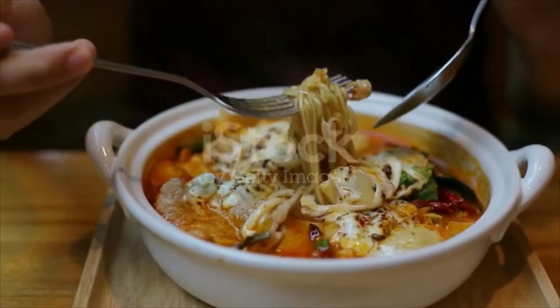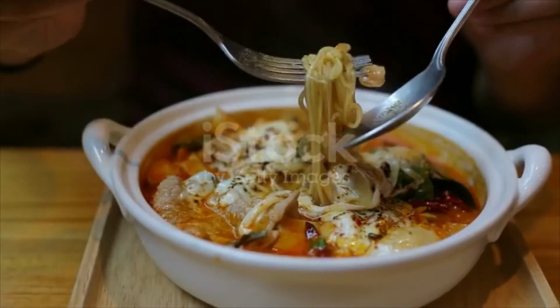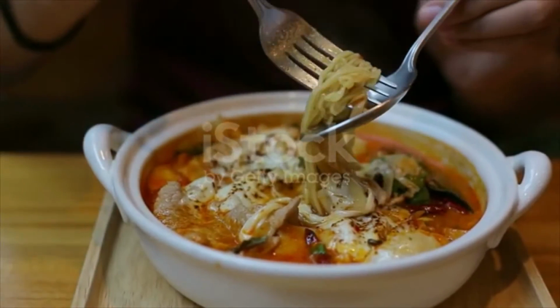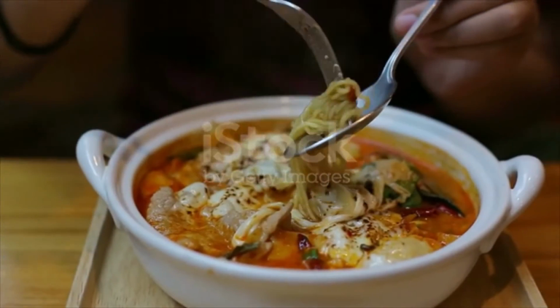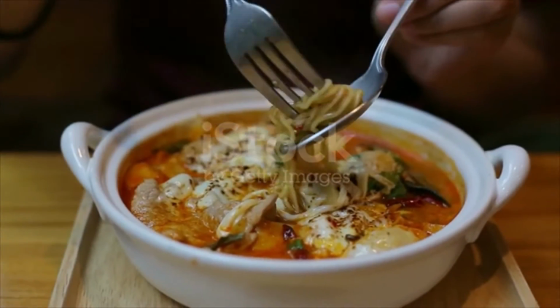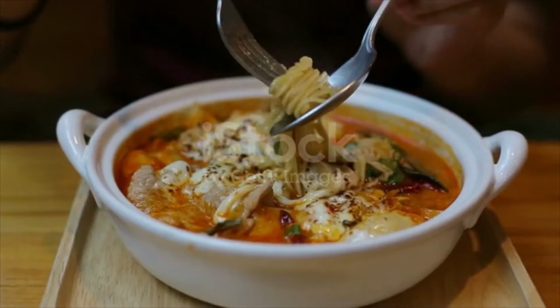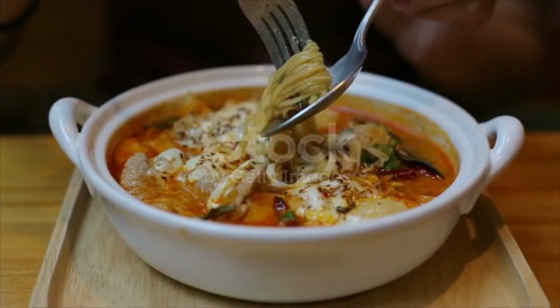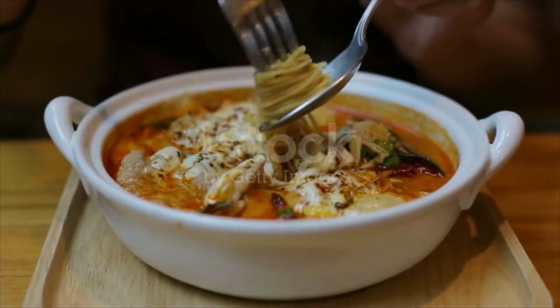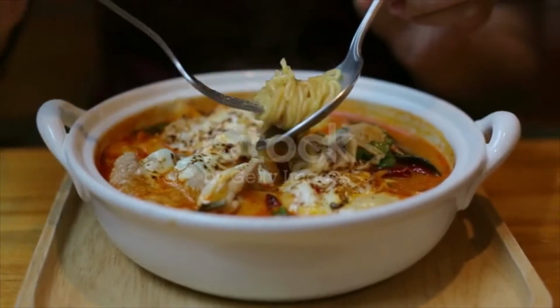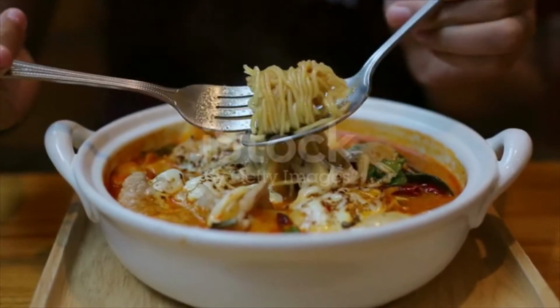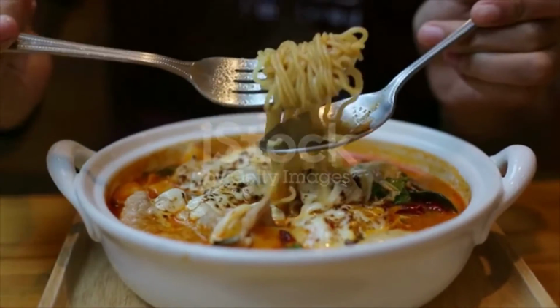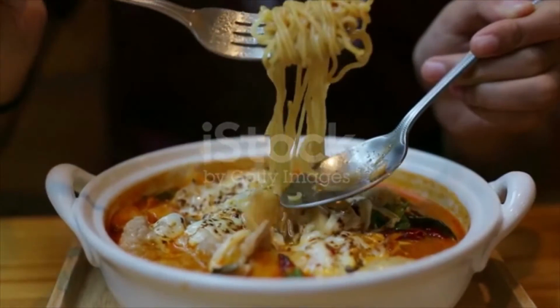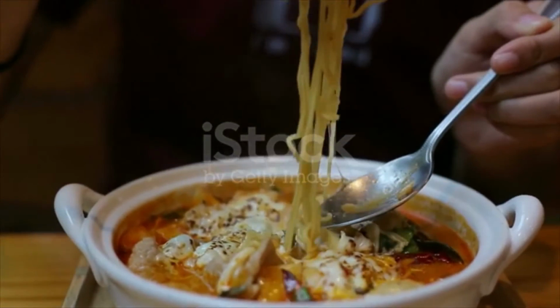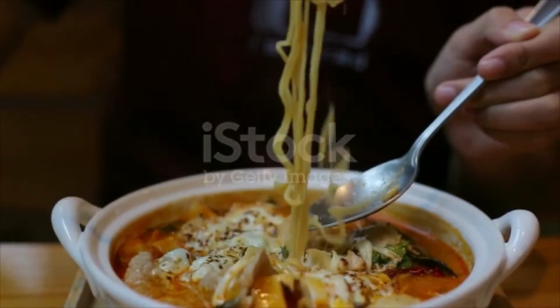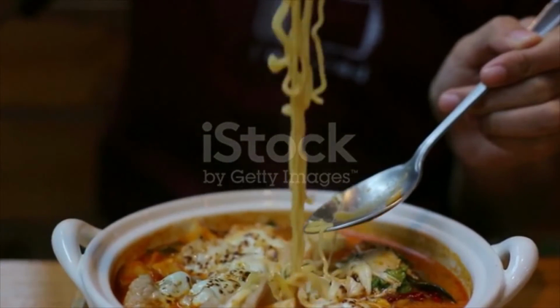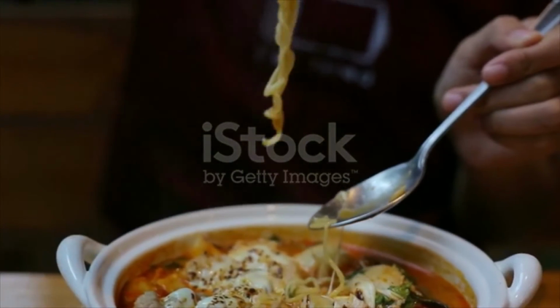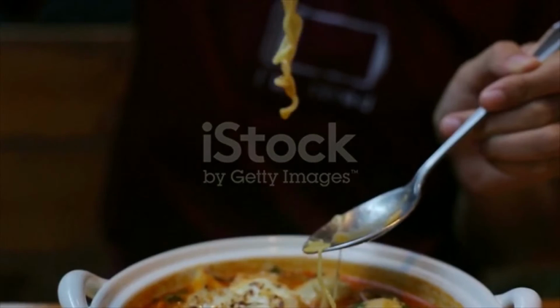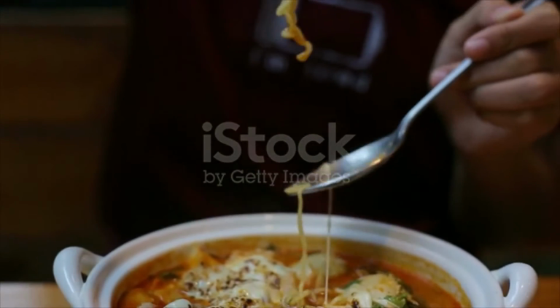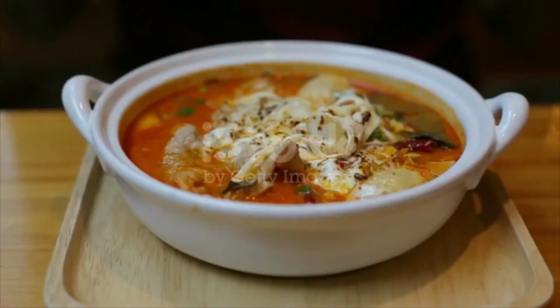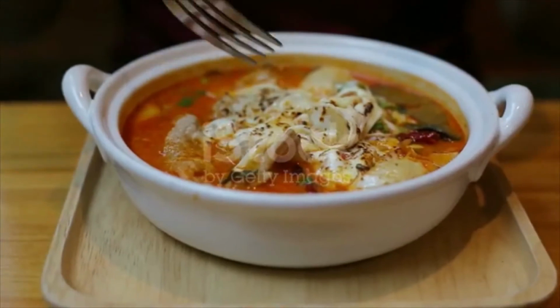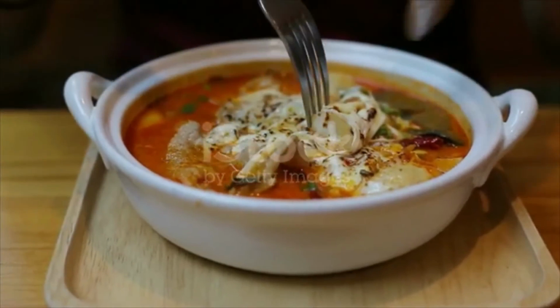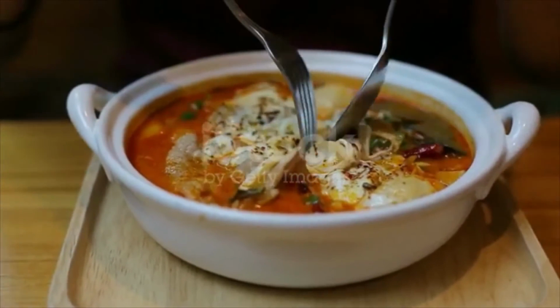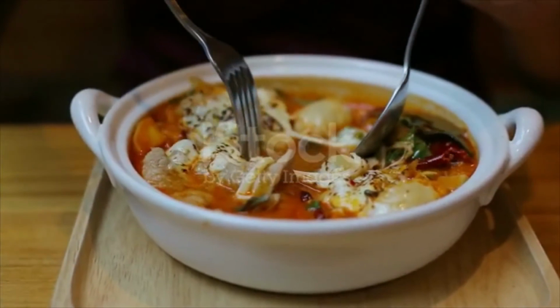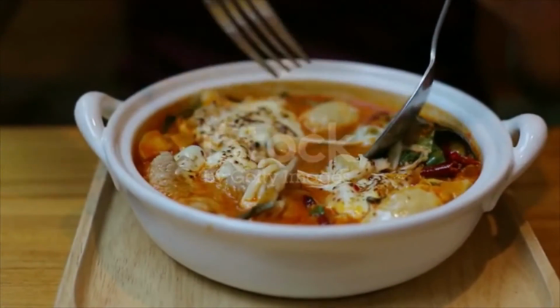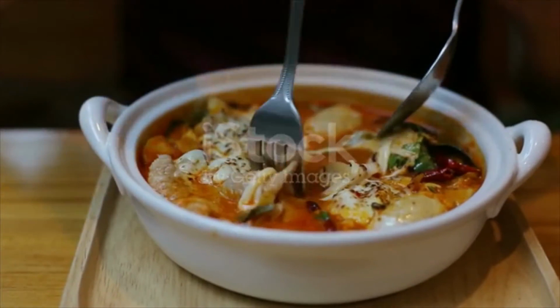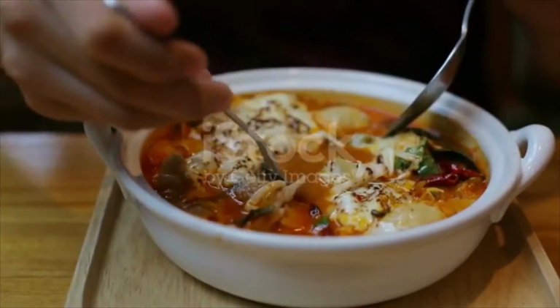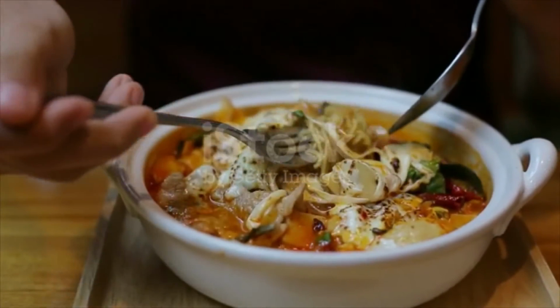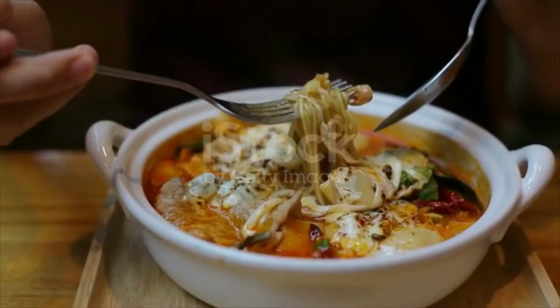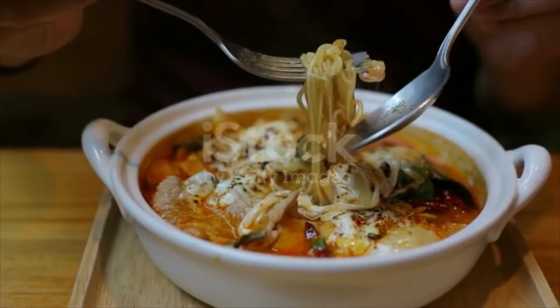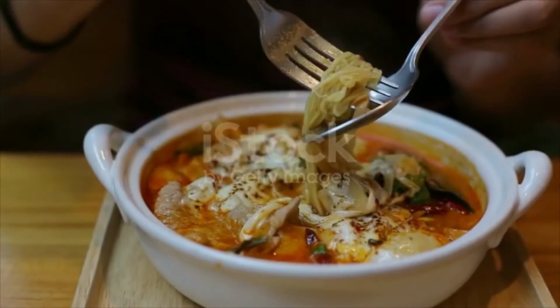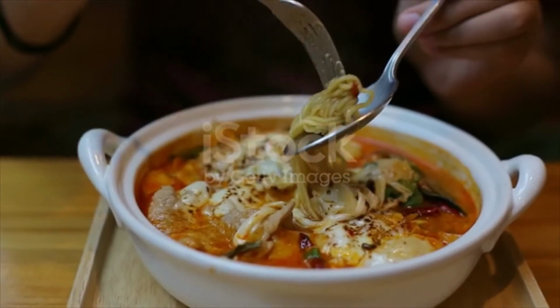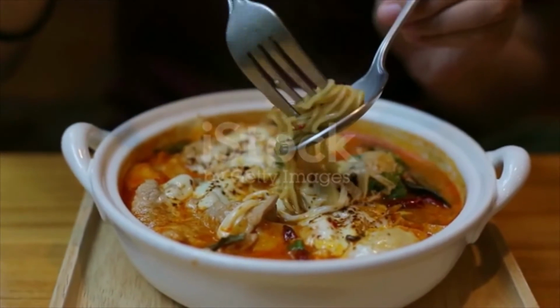Add mushrooms as well. Remove from heat, add evaporated milk if you are using it, and chopped cilantro. Stir well and serve in a bowl, garnish with some cilantro and shredded lime leaves if you'd like. Serve with lime wedge and extra chili oil and enjoy.